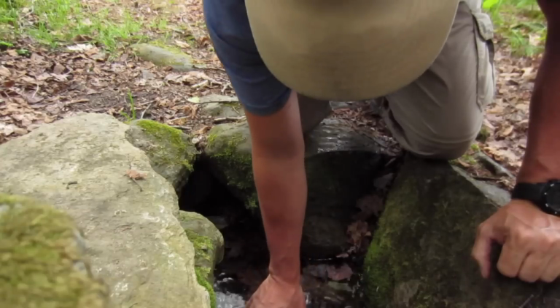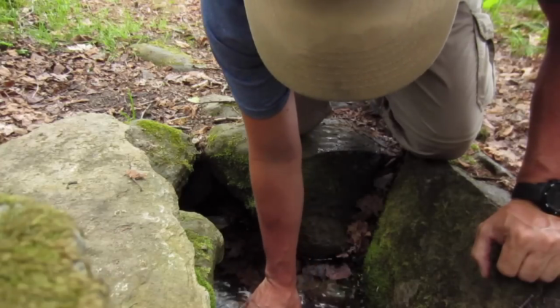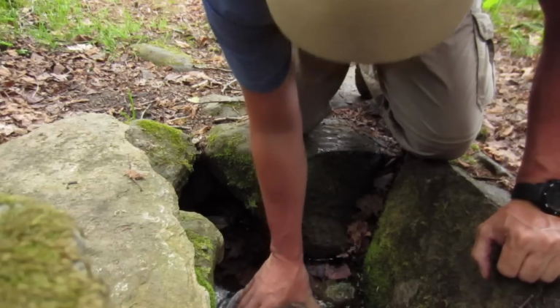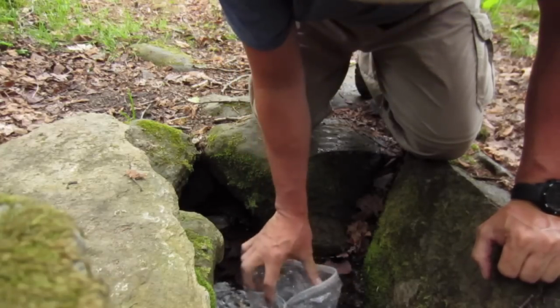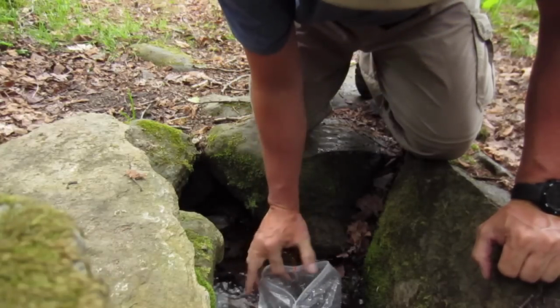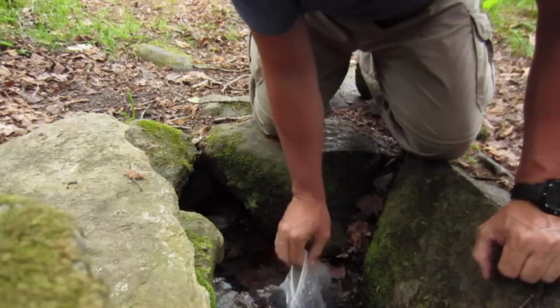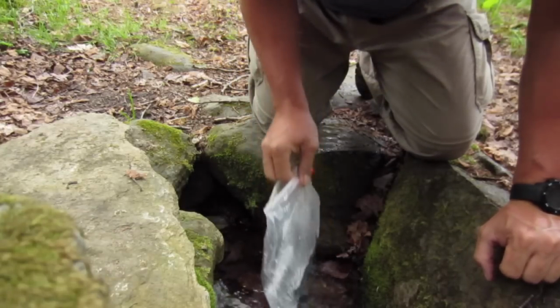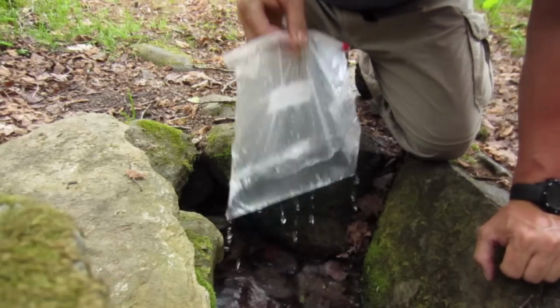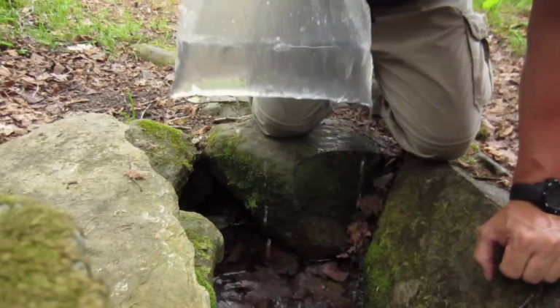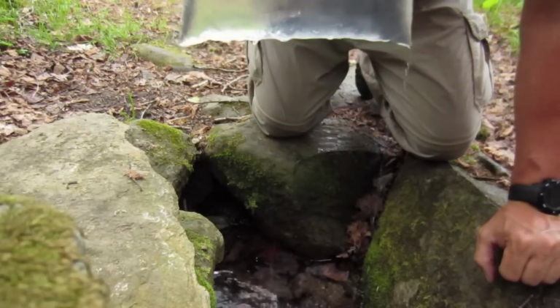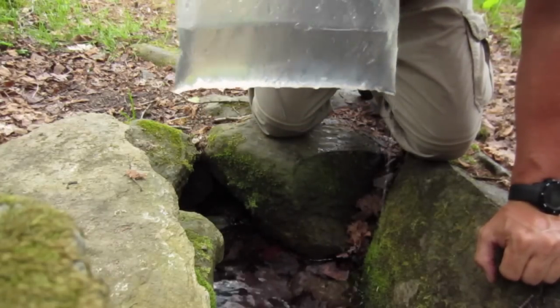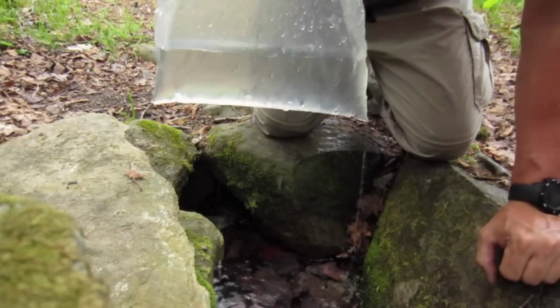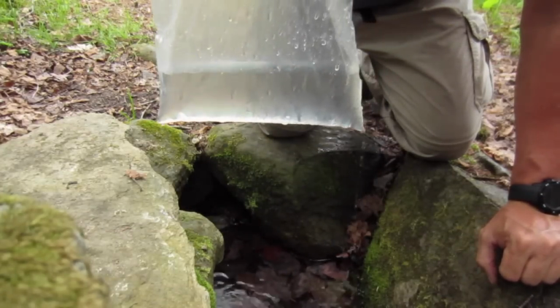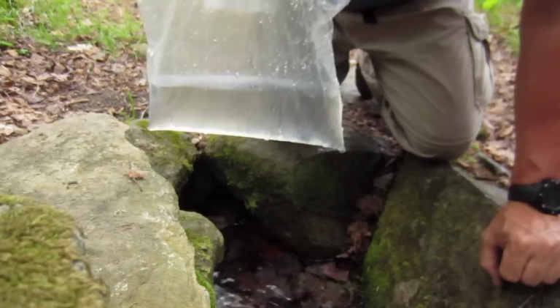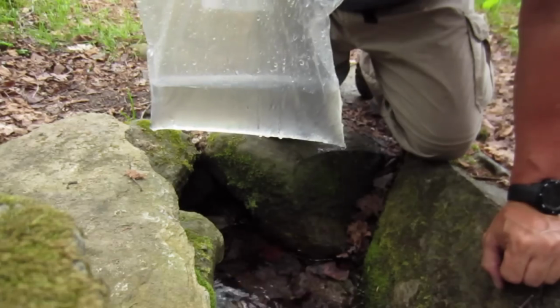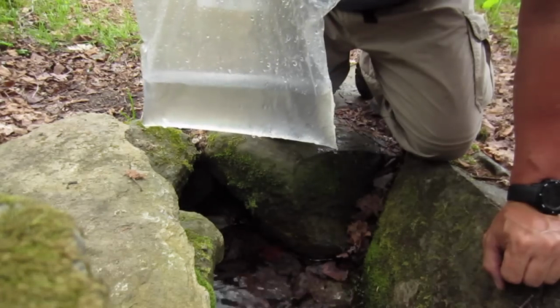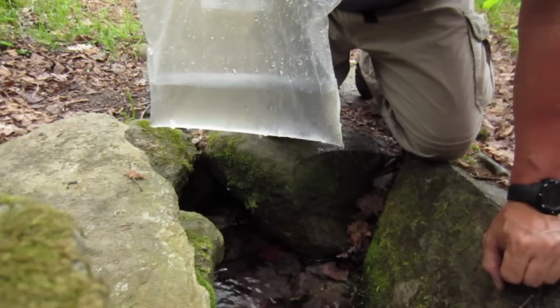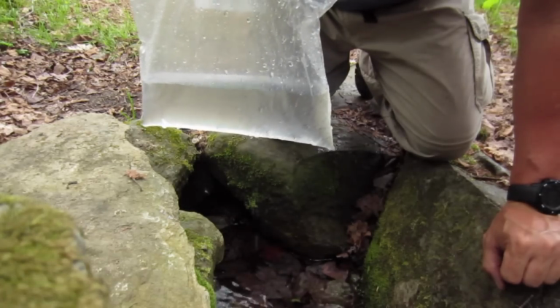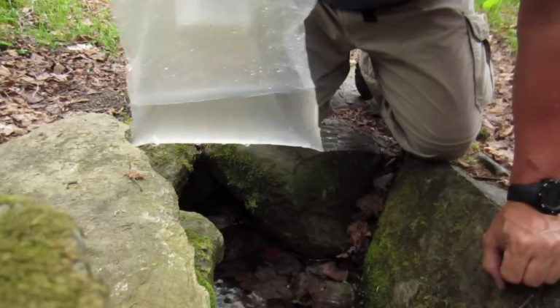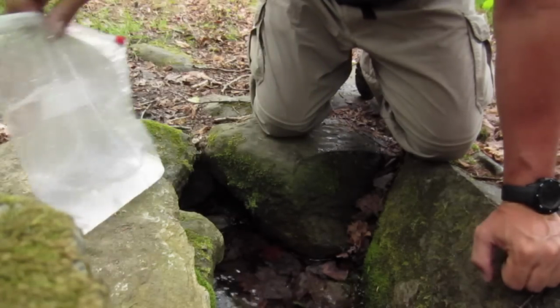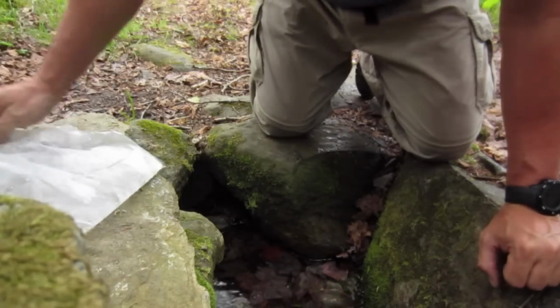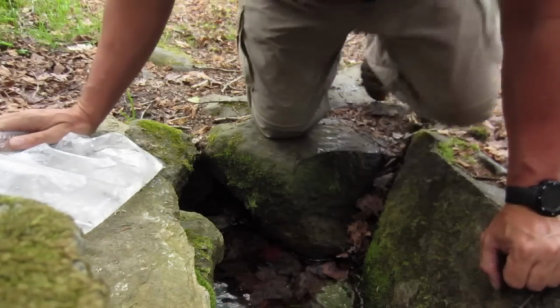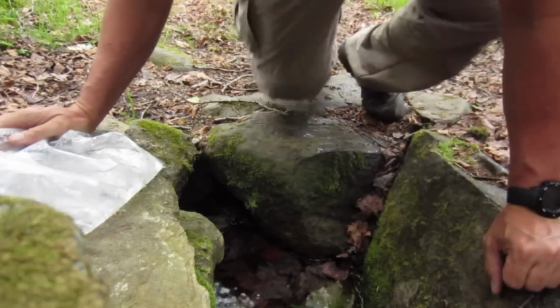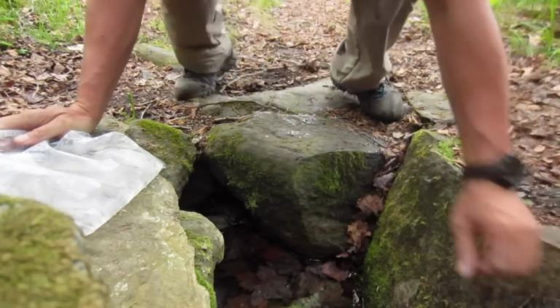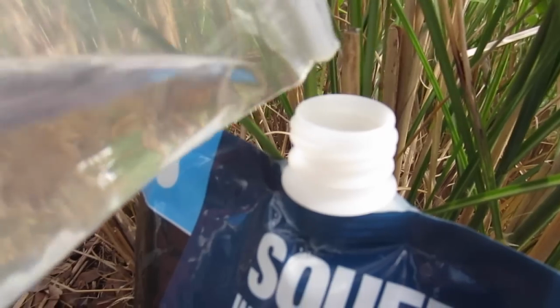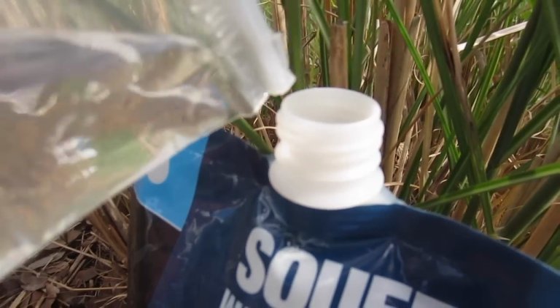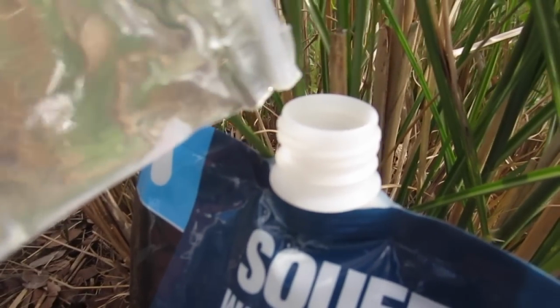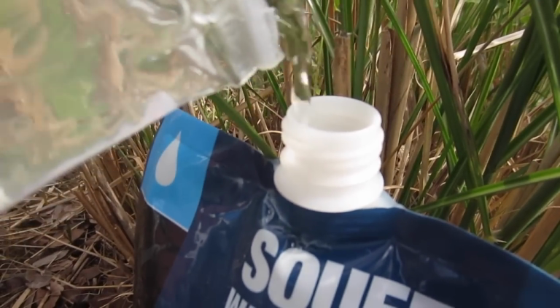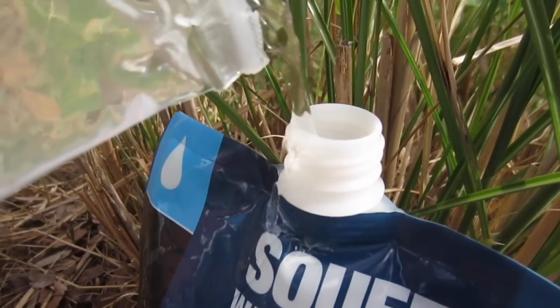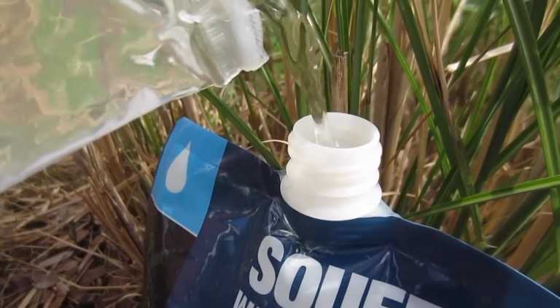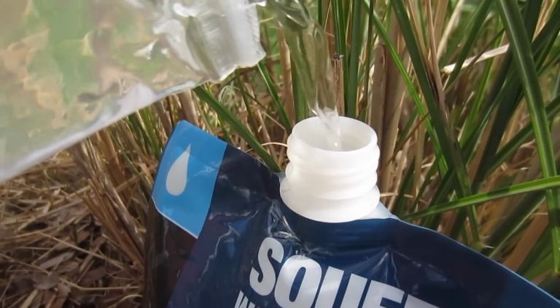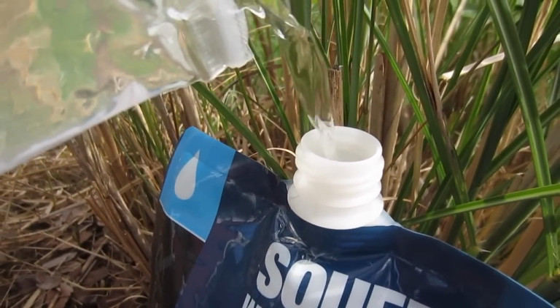That's when I use one of my food bags. The big outside one-gallon bag becomes great to transfer water from this source into my Sawyer collapsible bag that I use to filter water with. It's simple to do — a few times of doing that and you've got your Sawyer filled.